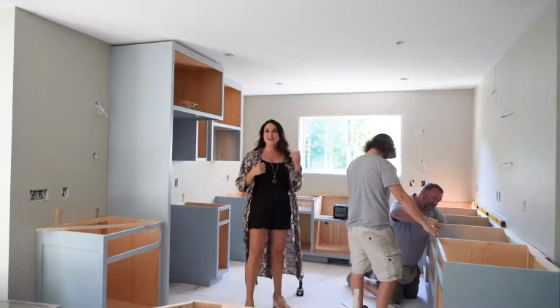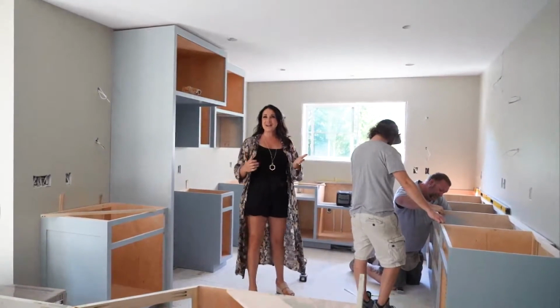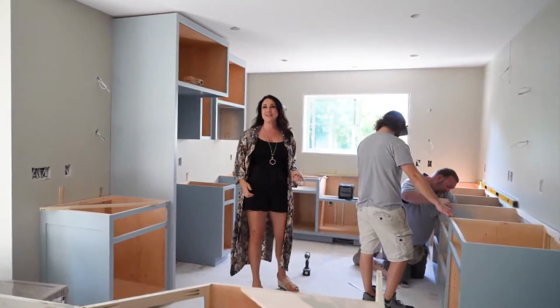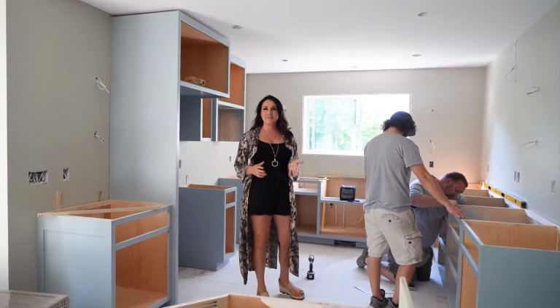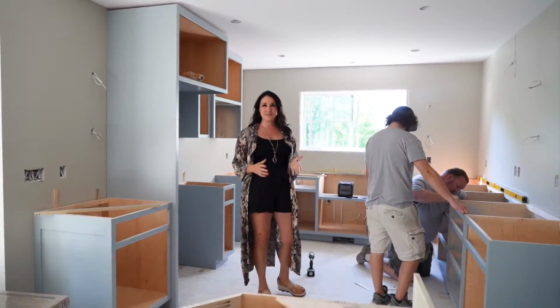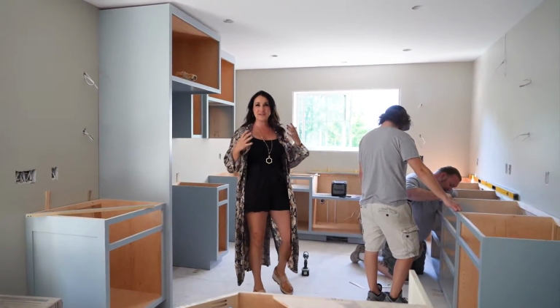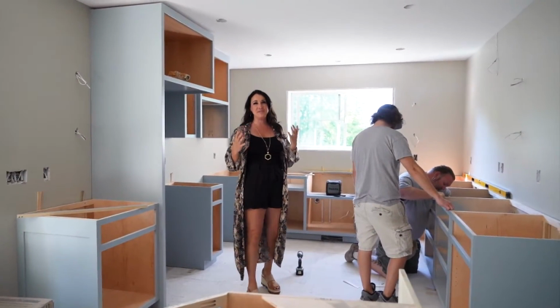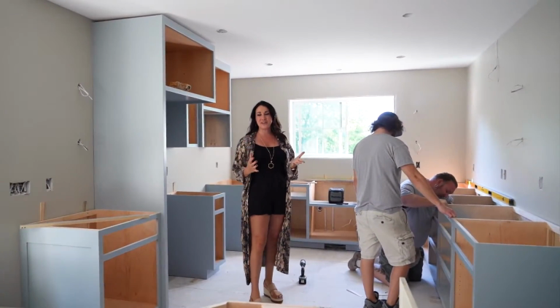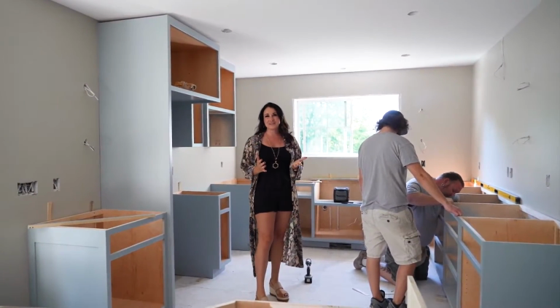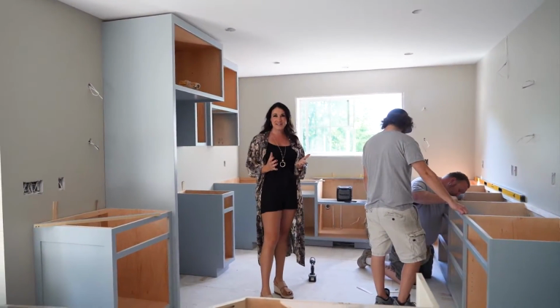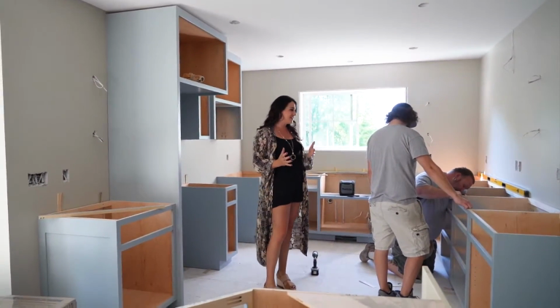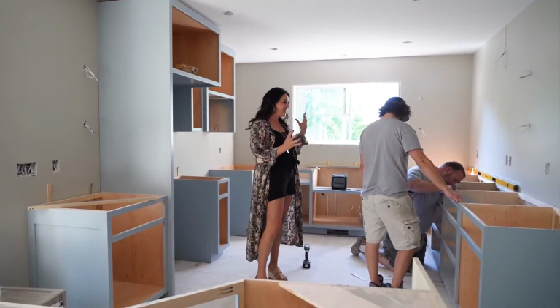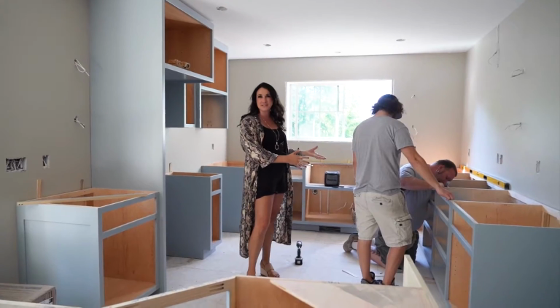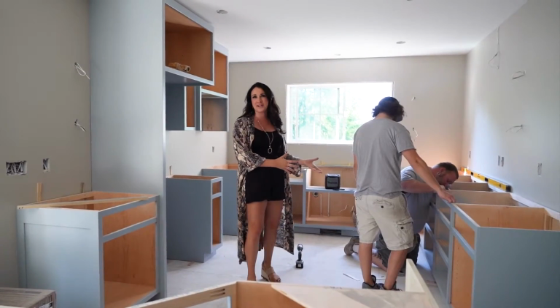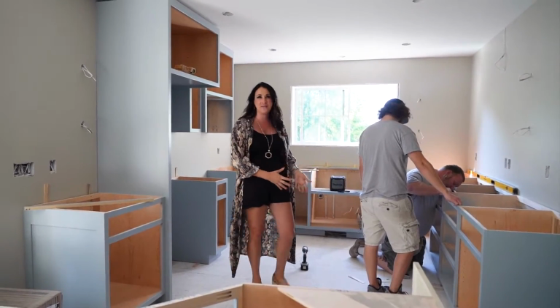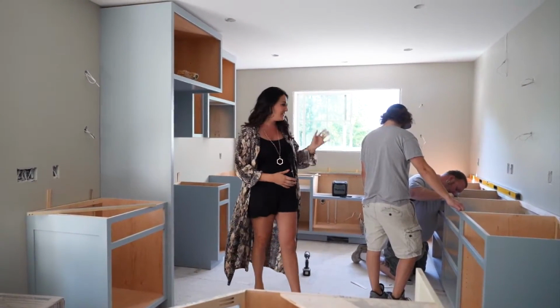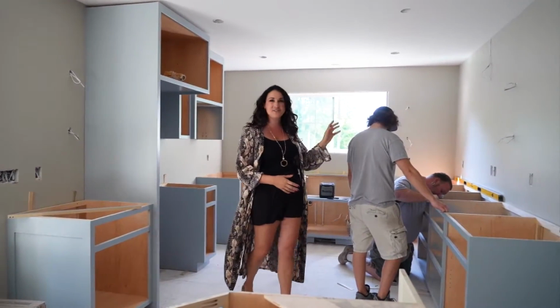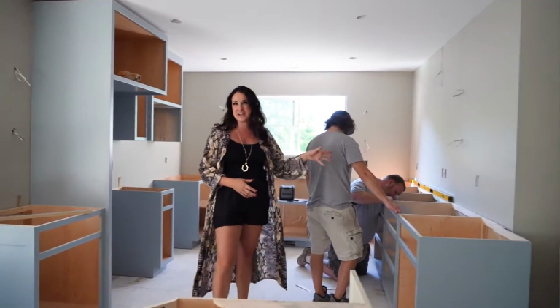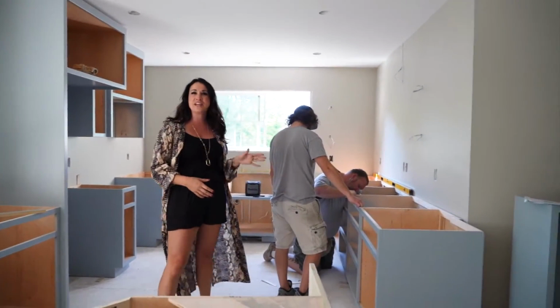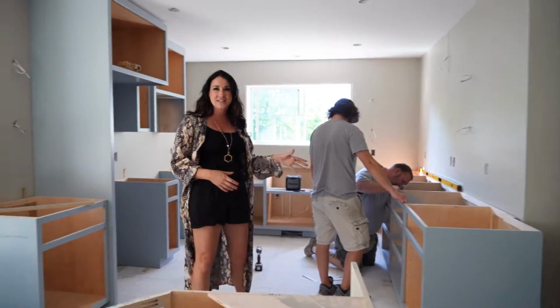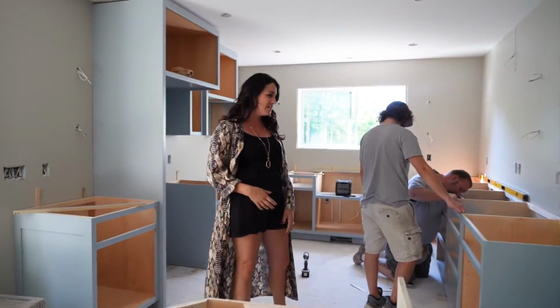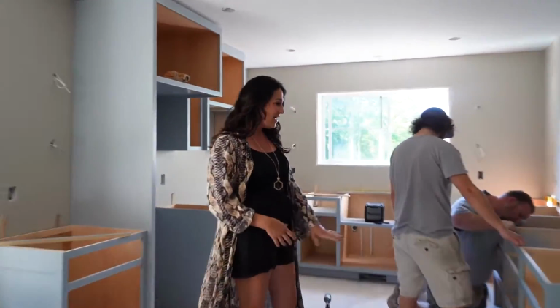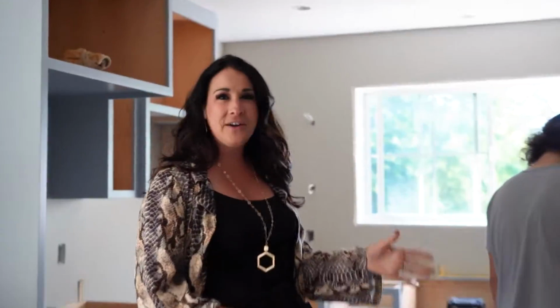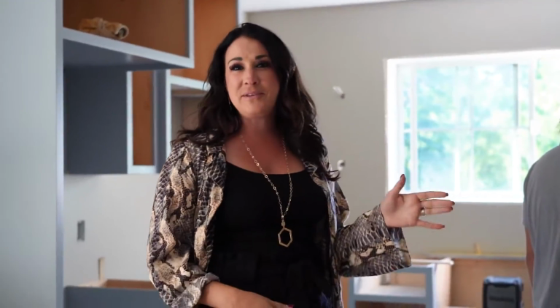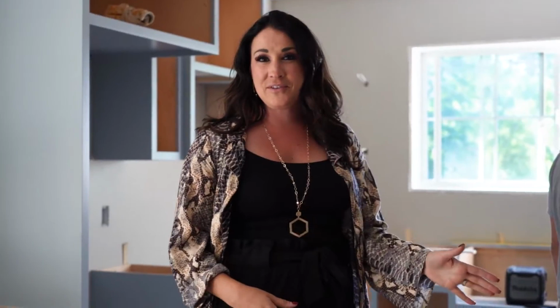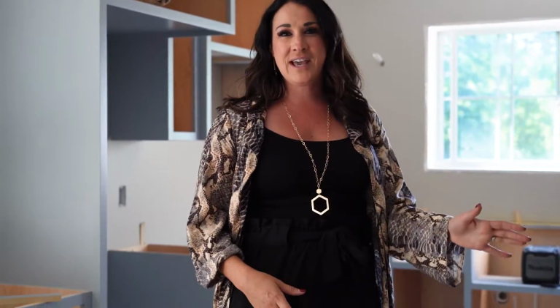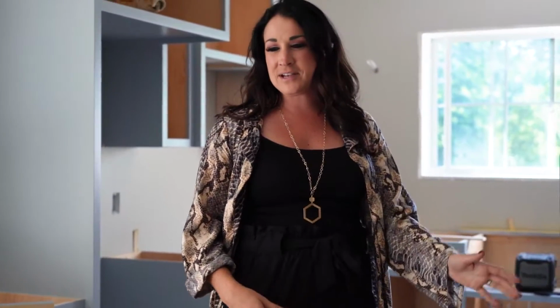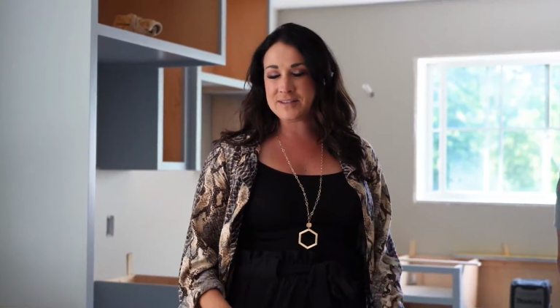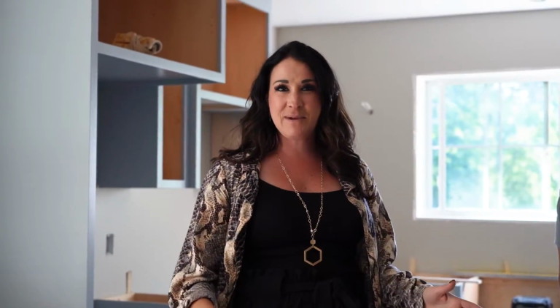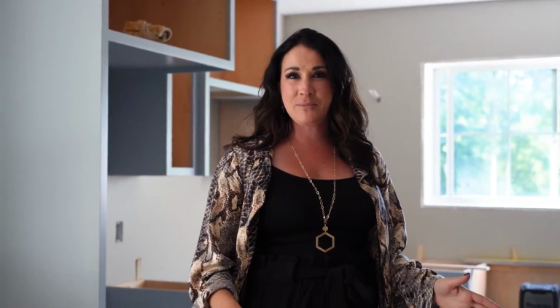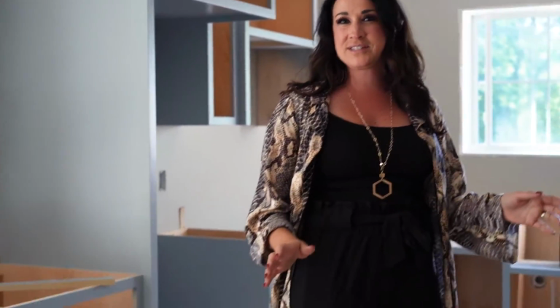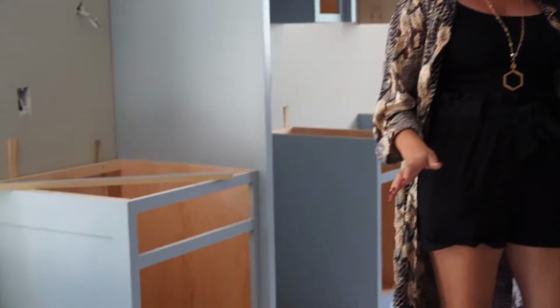We are back on our Big Floyd Lake project where we're doing a beautiful guest suite, and as you can see the cabinets are starting to go in. We have Dylan and Jeremy here with JCS cabinets. Look how beautiful these cabinets are — this is Benjamin Moore's Solitude.